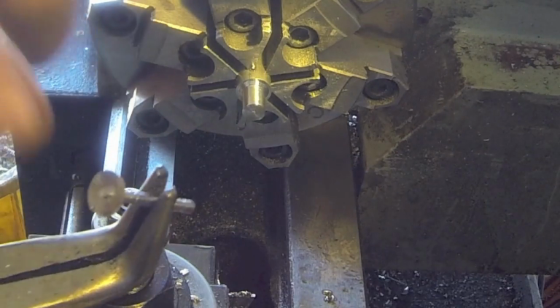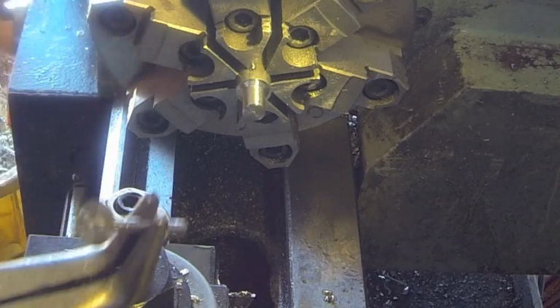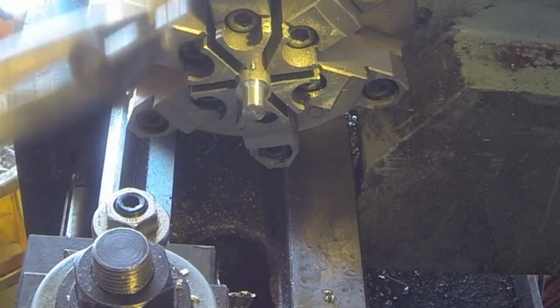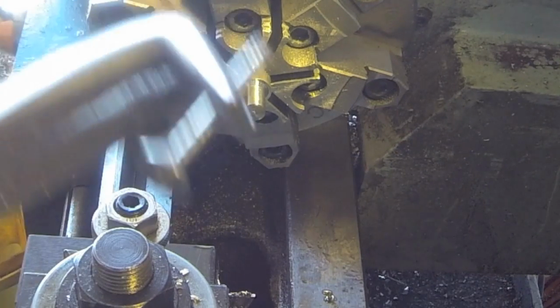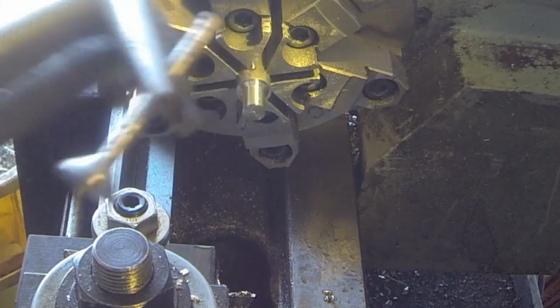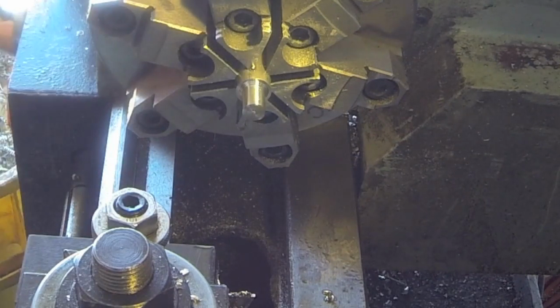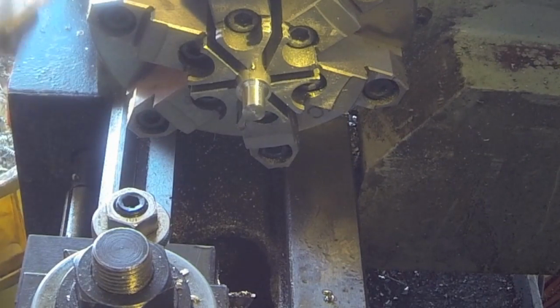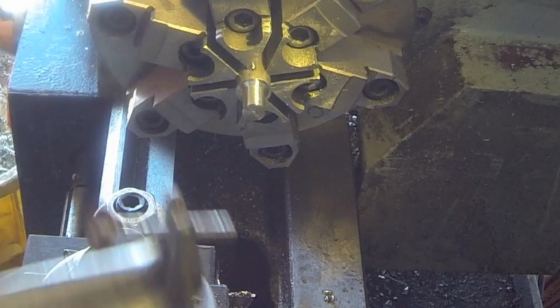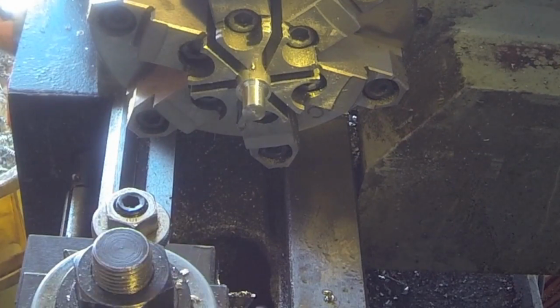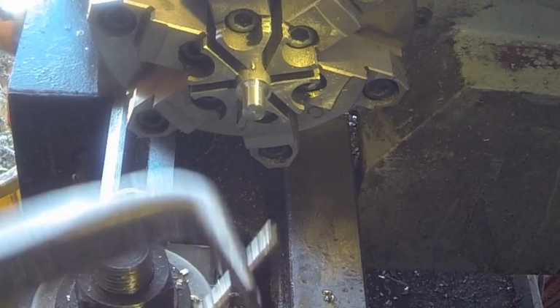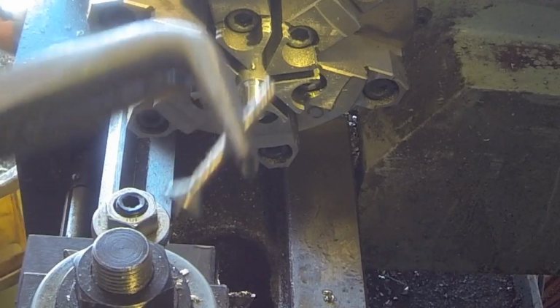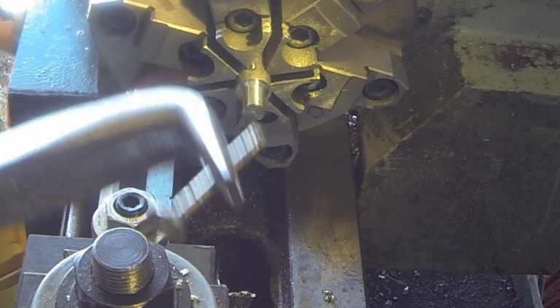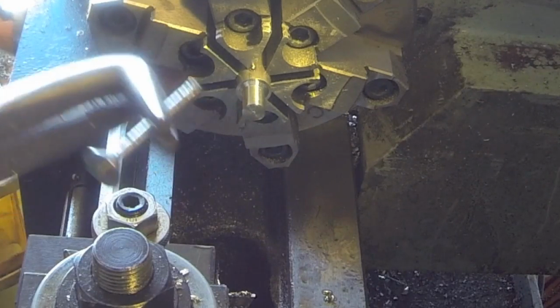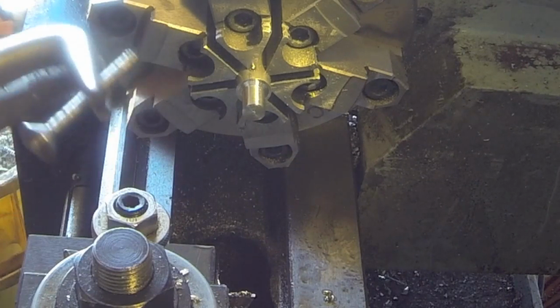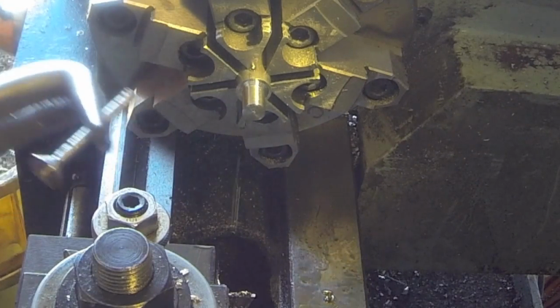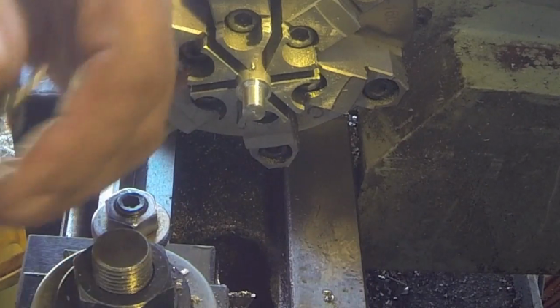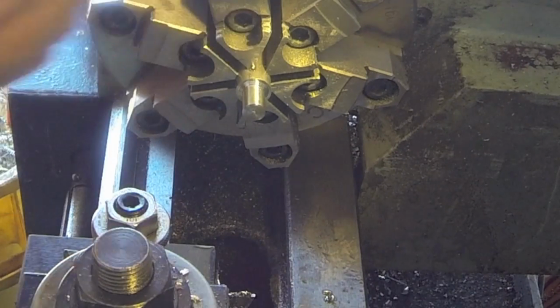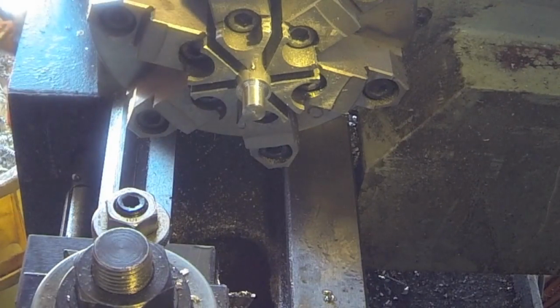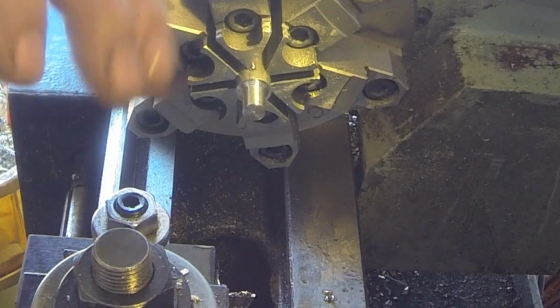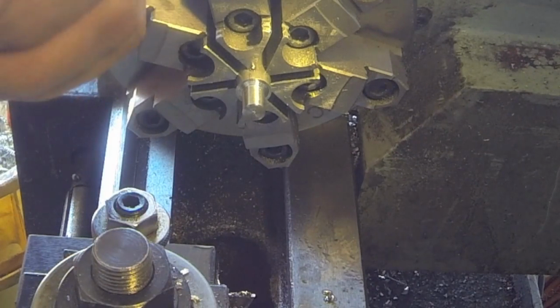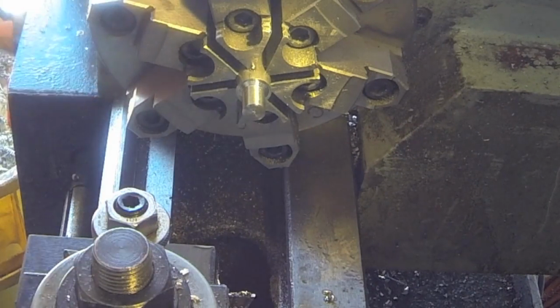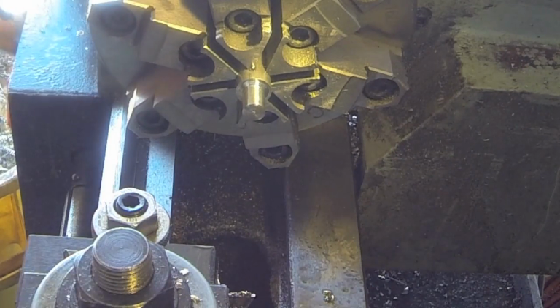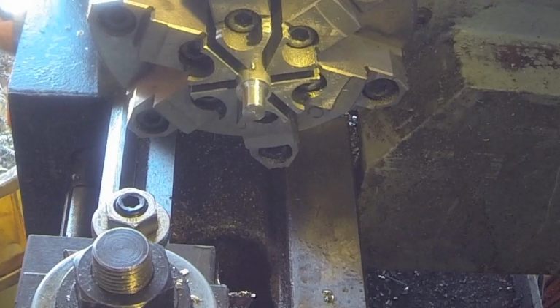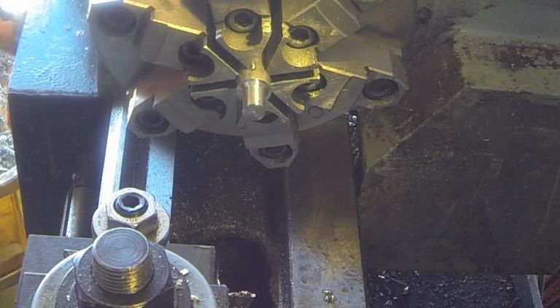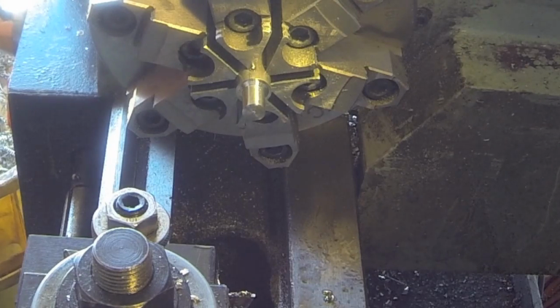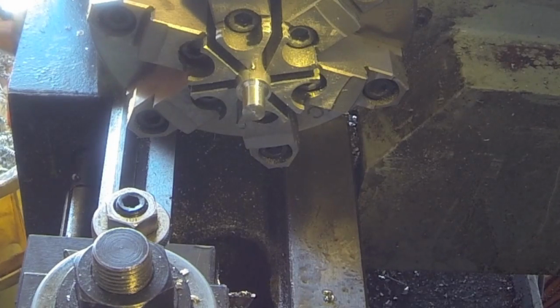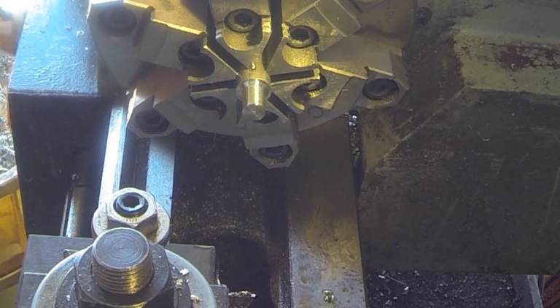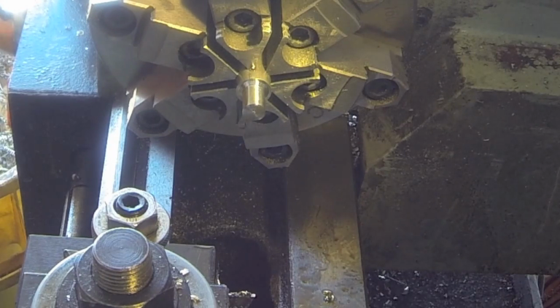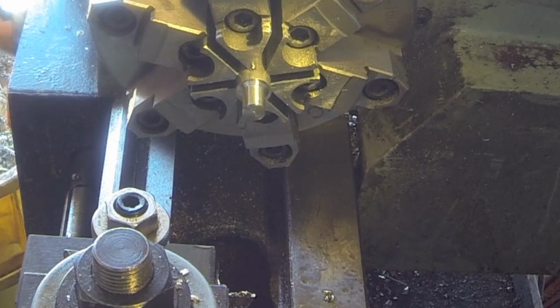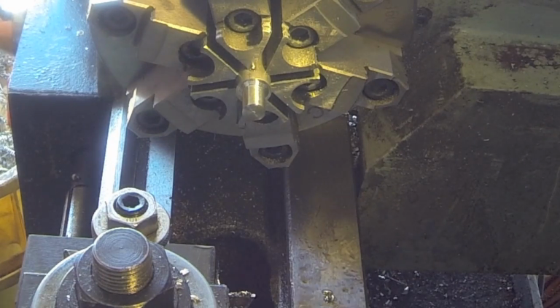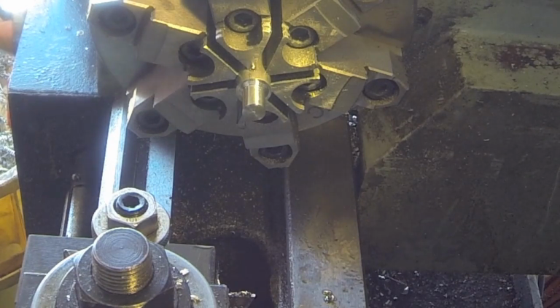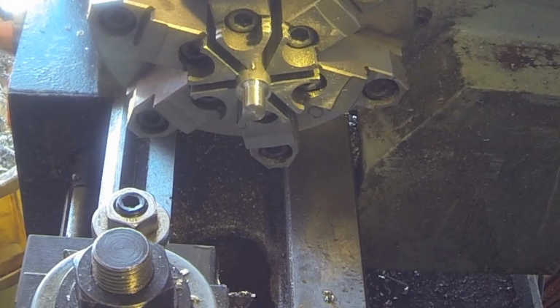I got a little bit to grind off there, but that's the valve. I'll polish up the thing. I left a little extra for that and will cut it to length.